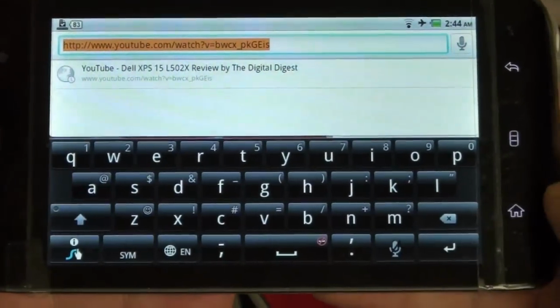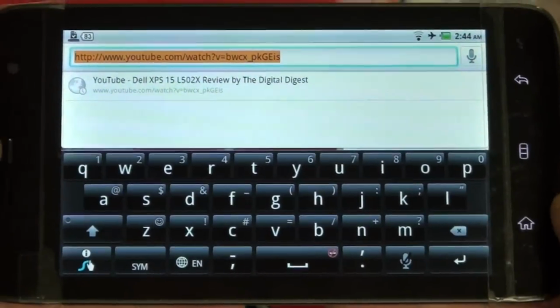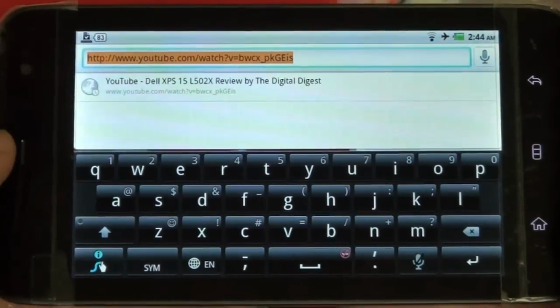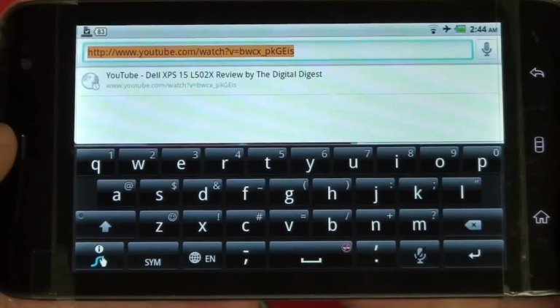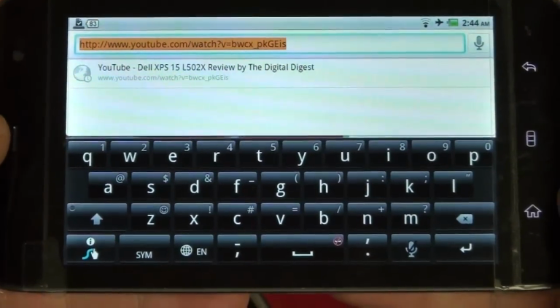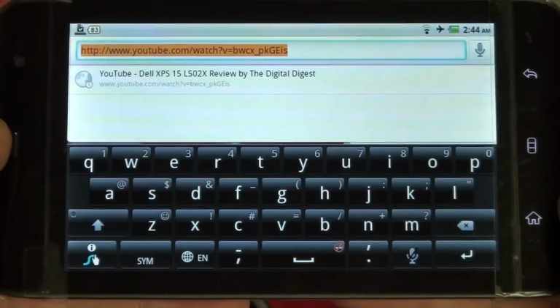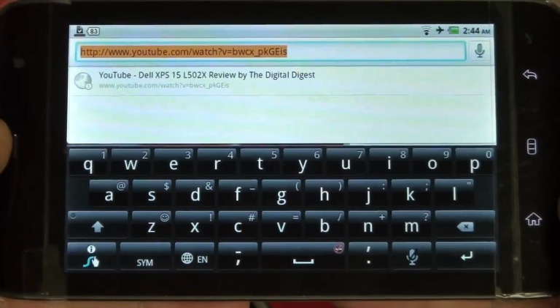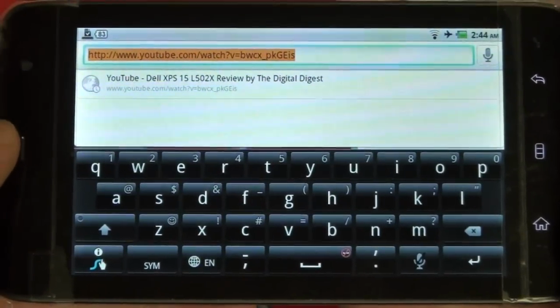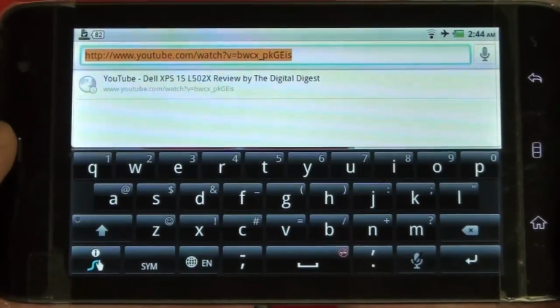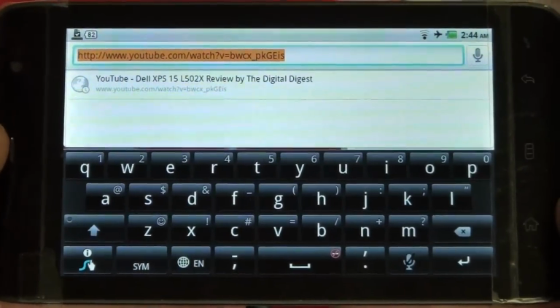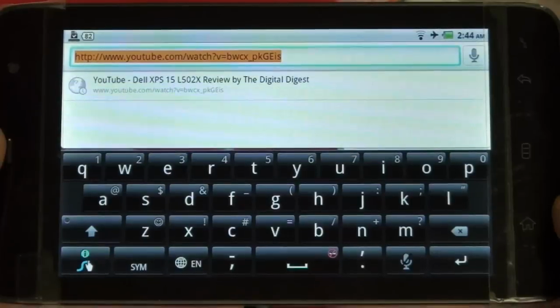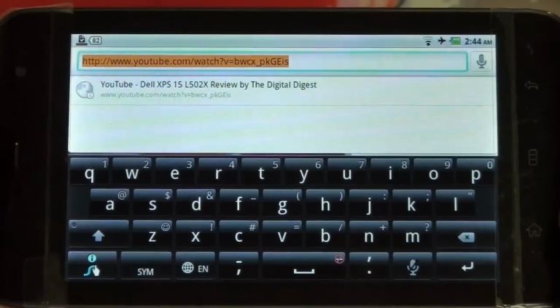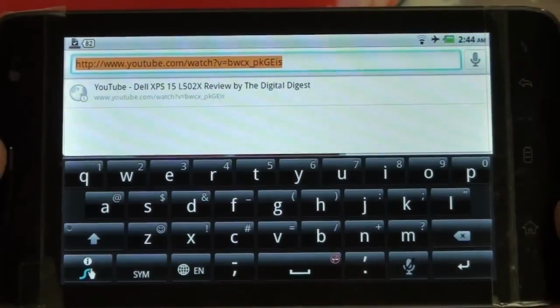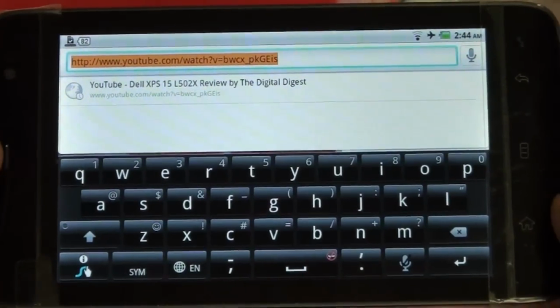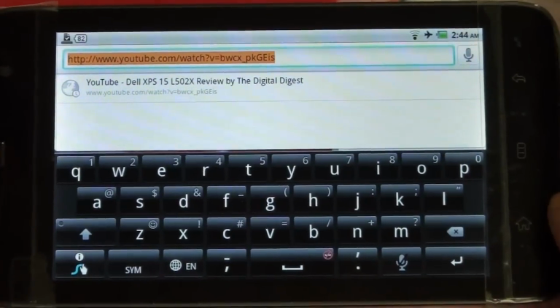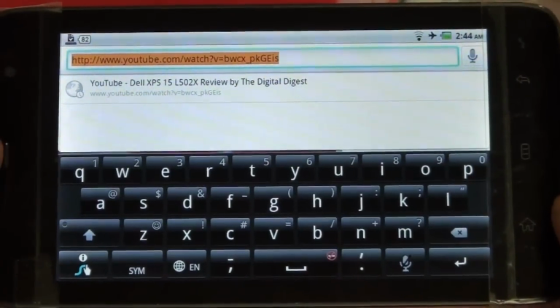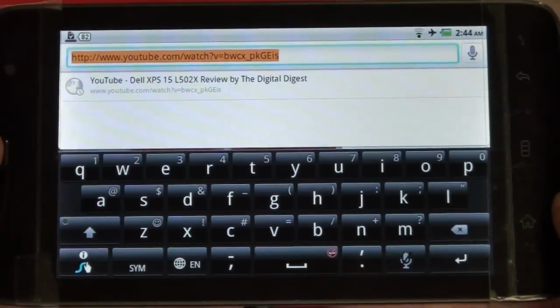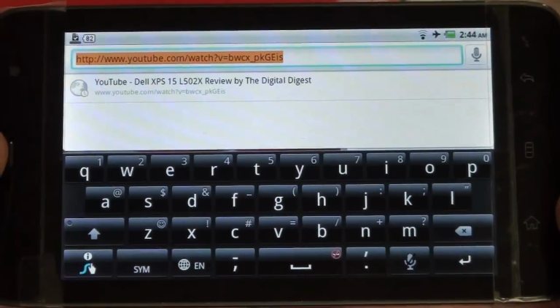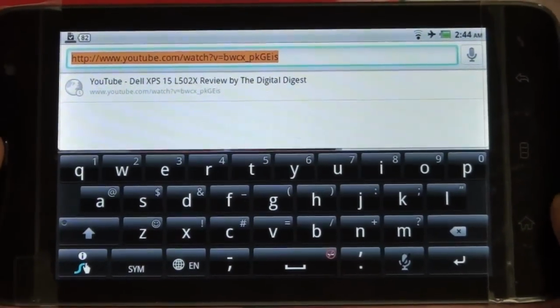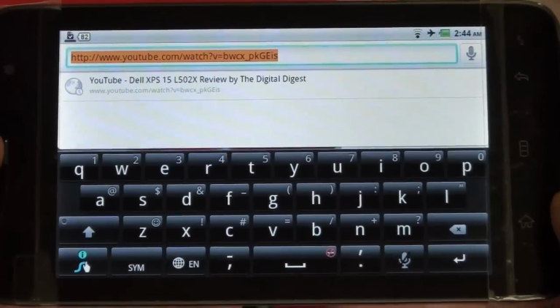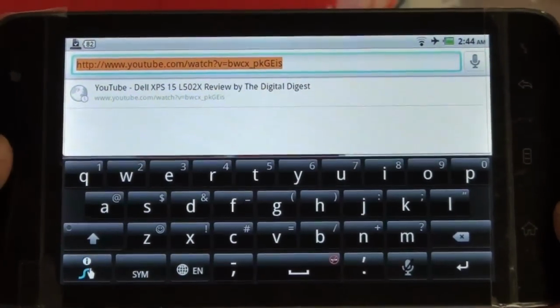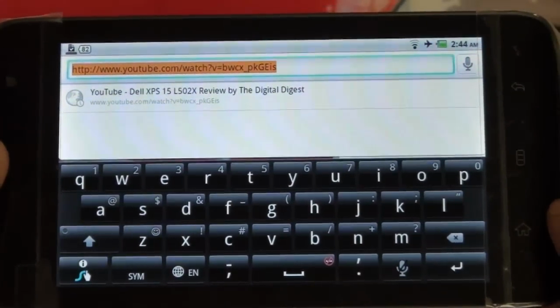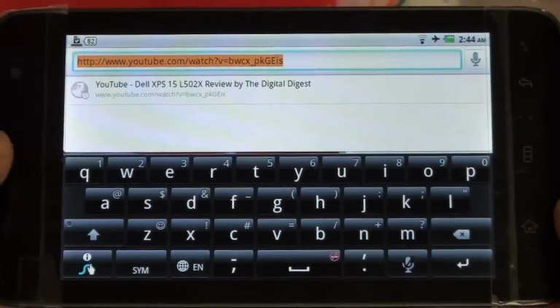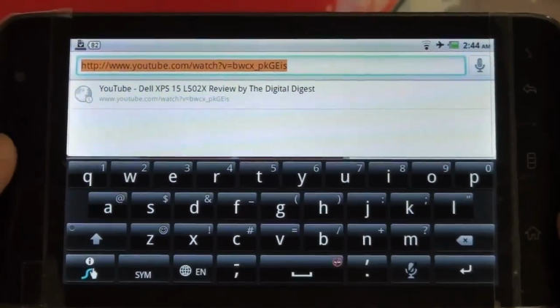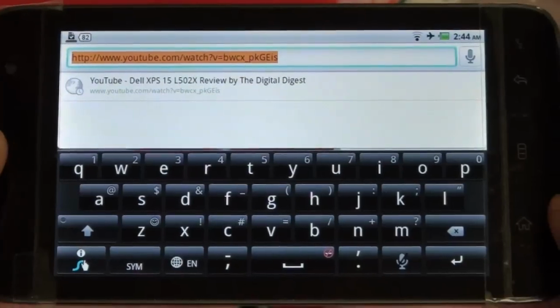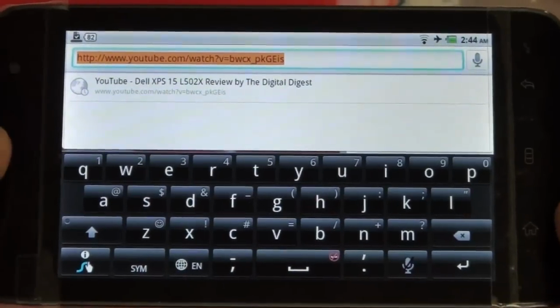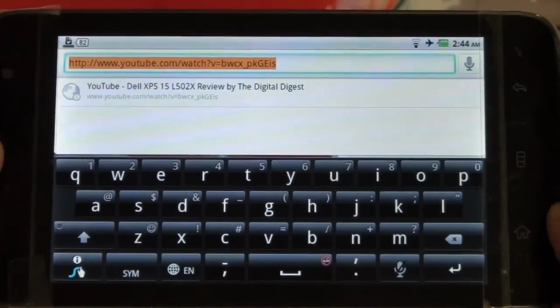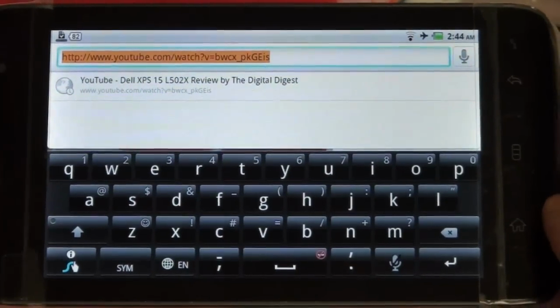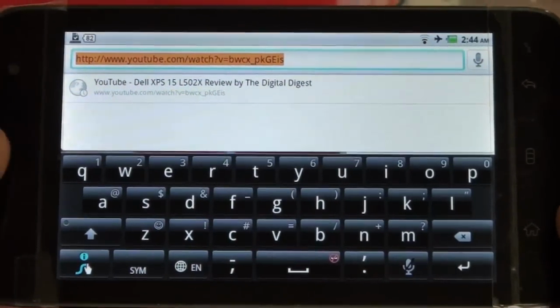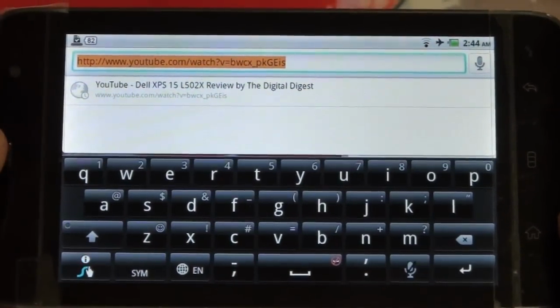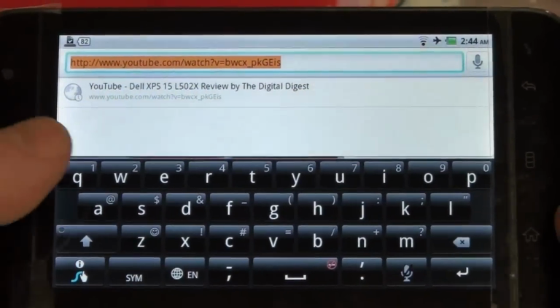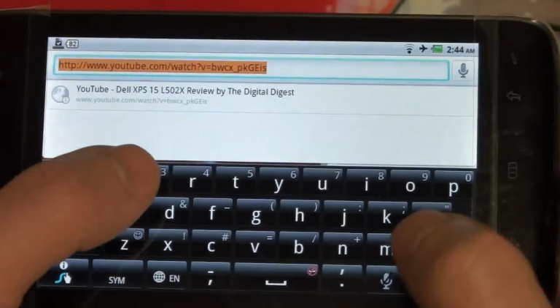Swipe is pre-installed. I do prefer SwiftKey, but Swipe is a nice touch to get out of the box — they could have gone stock and chose not to, so I give Dell credit for that. I also really like the haptic feedback.